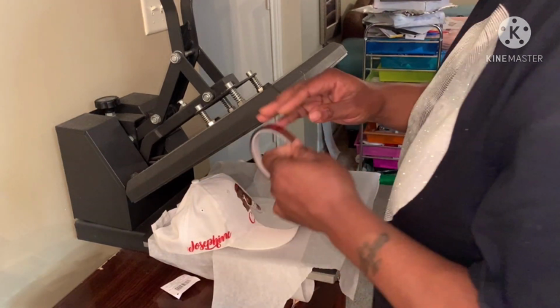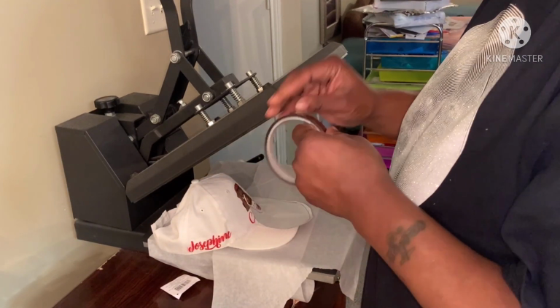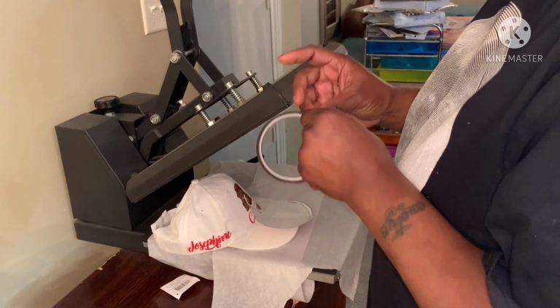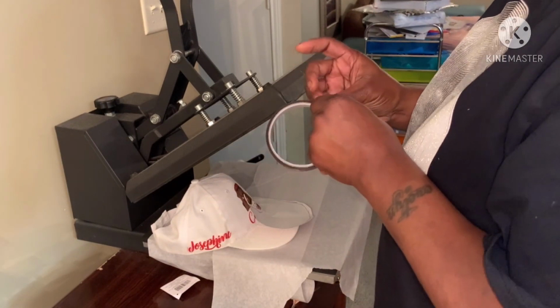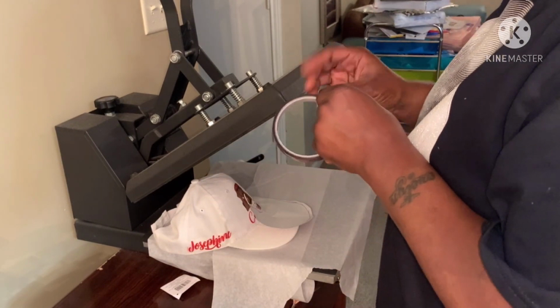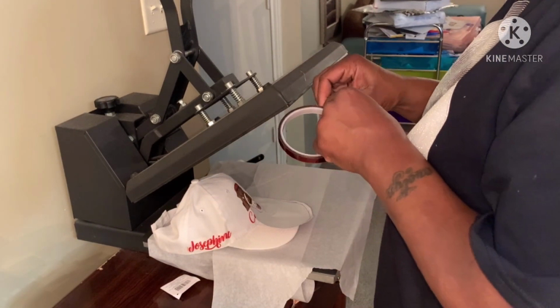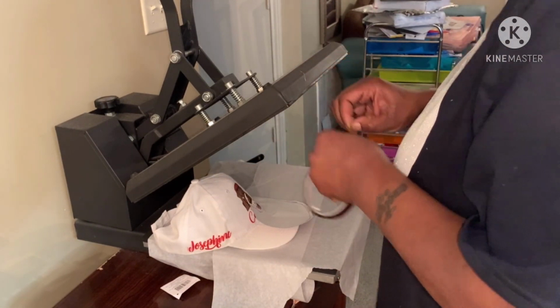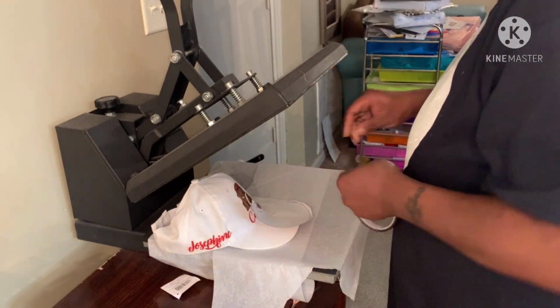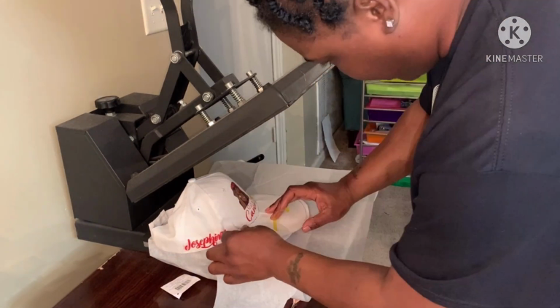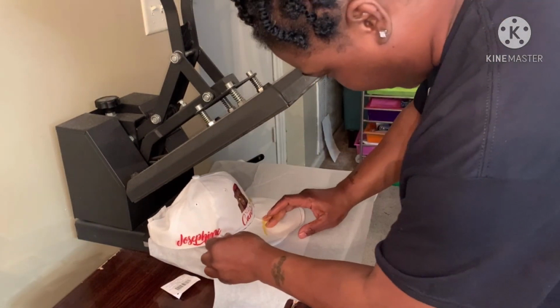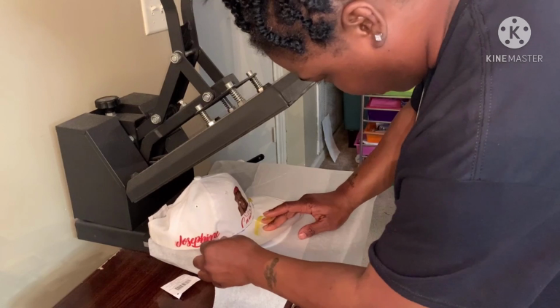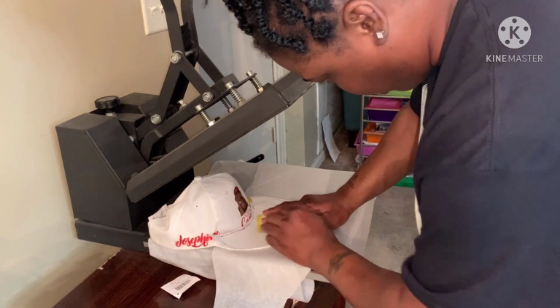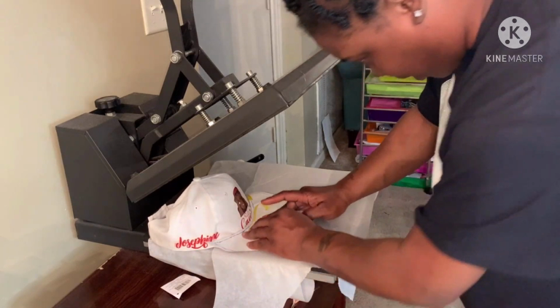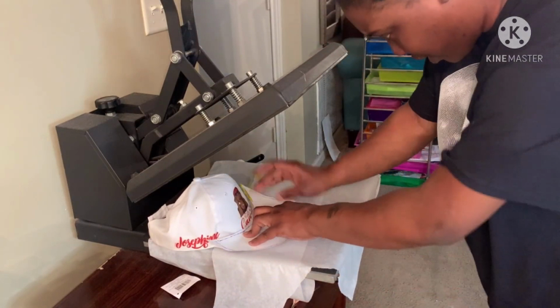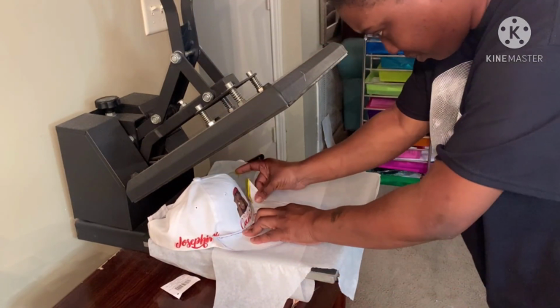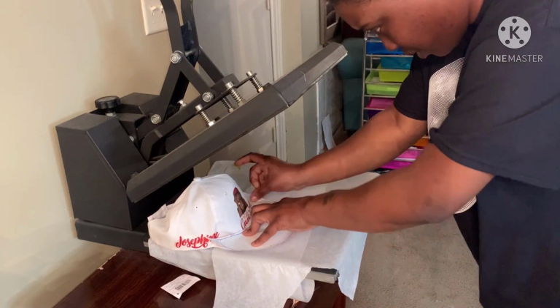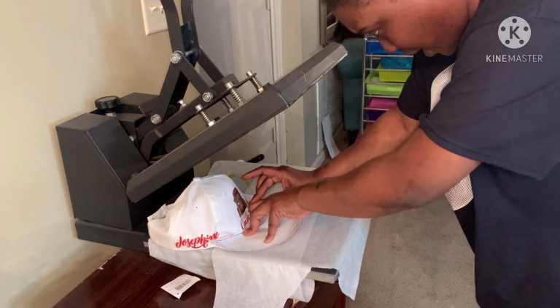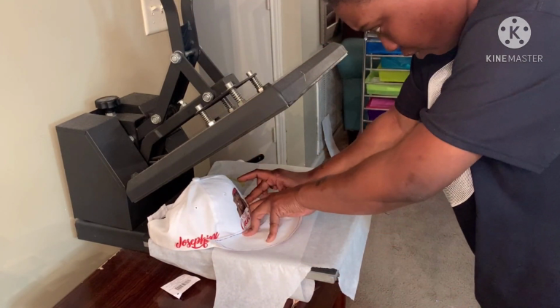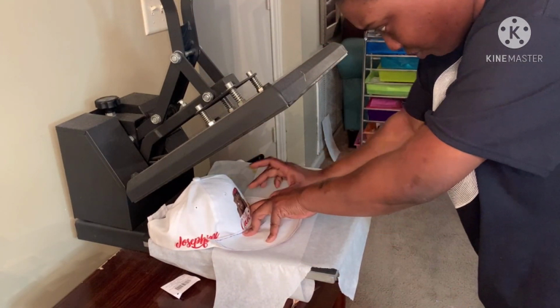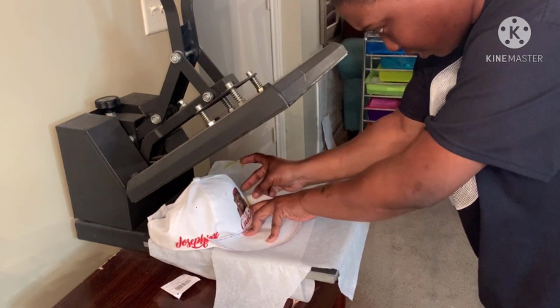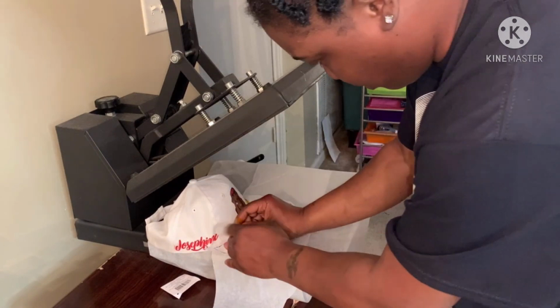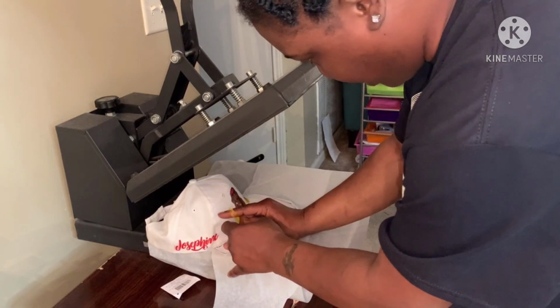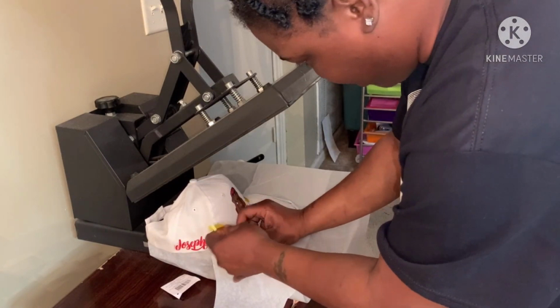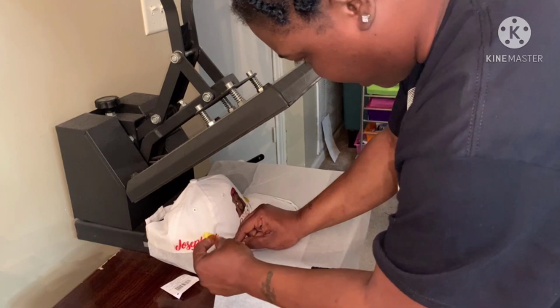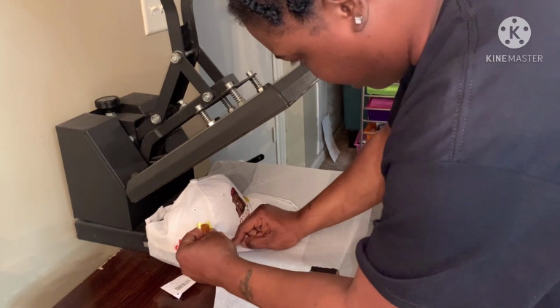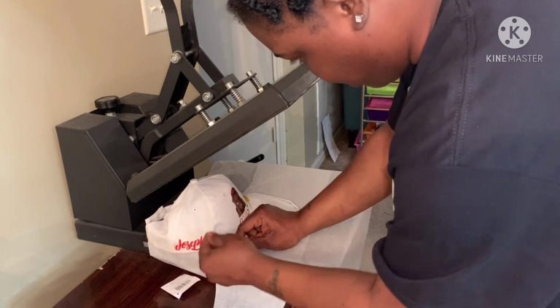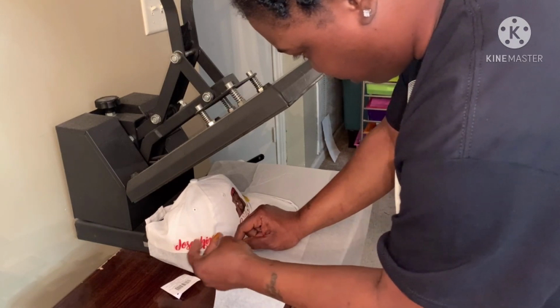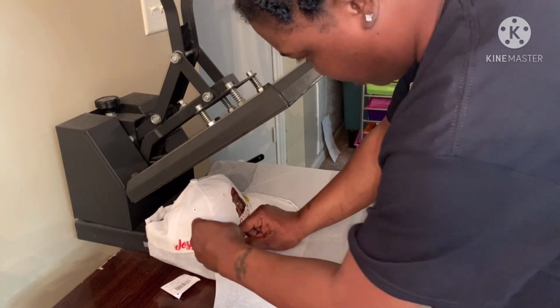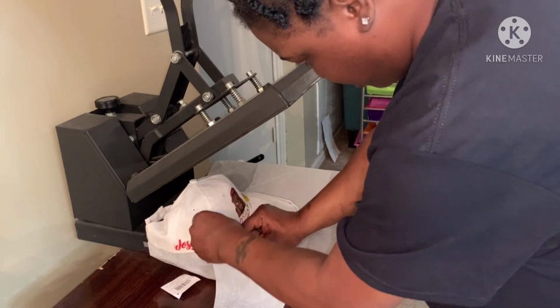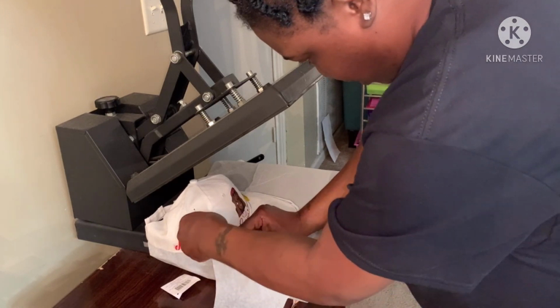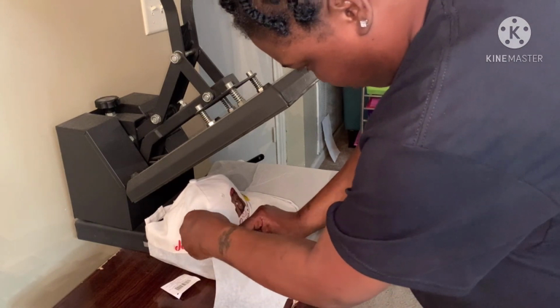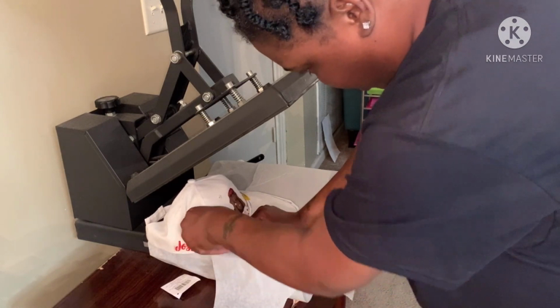They're not gonna be perfect — I've got to figure out some stuff. I just want to come on and show y'all what I was working on.